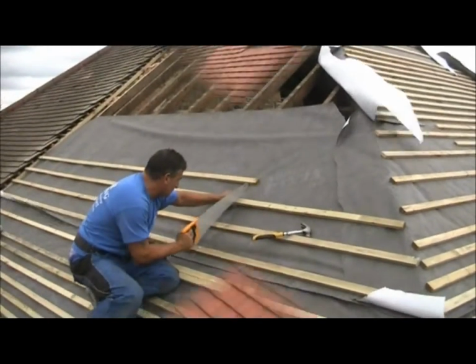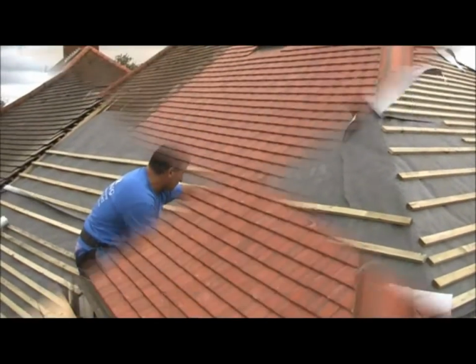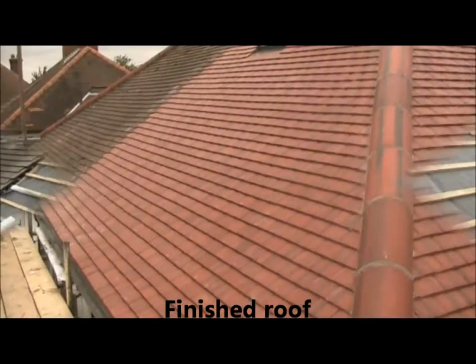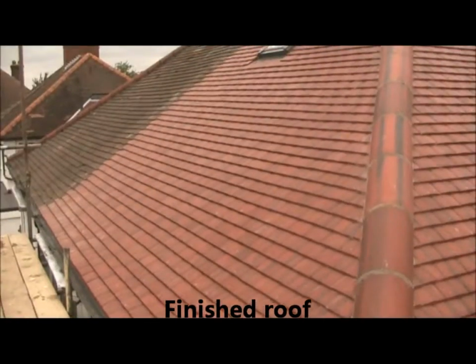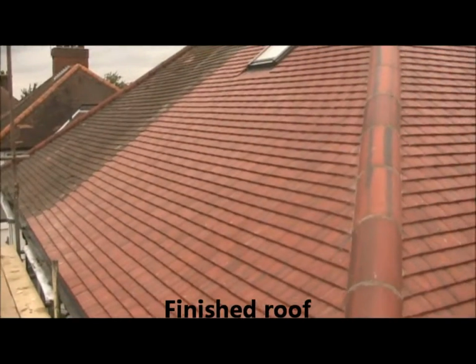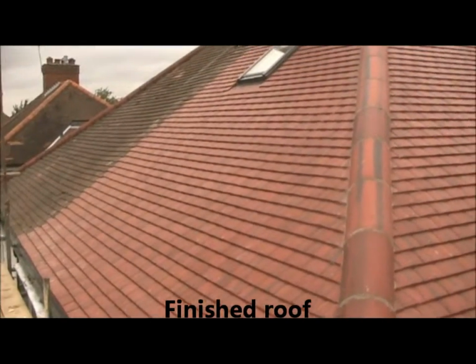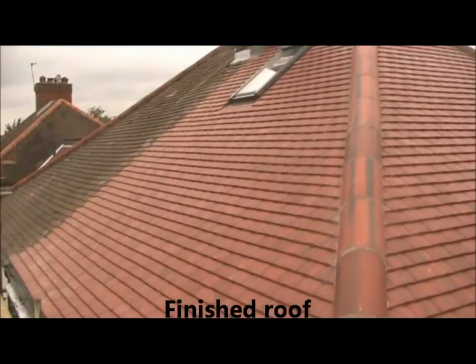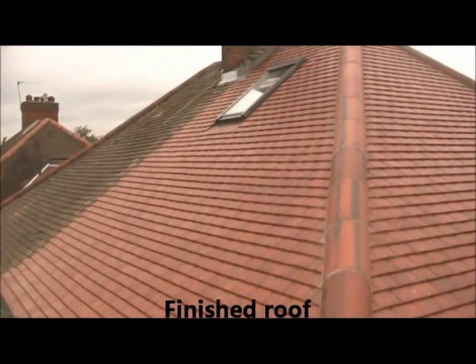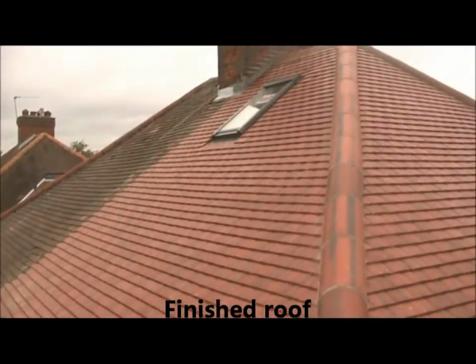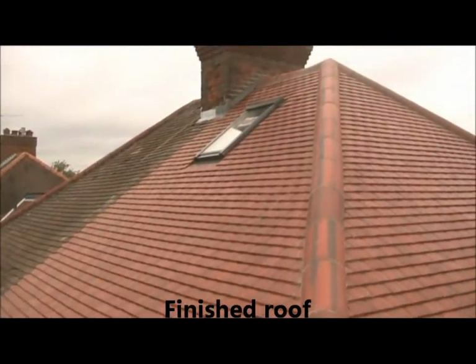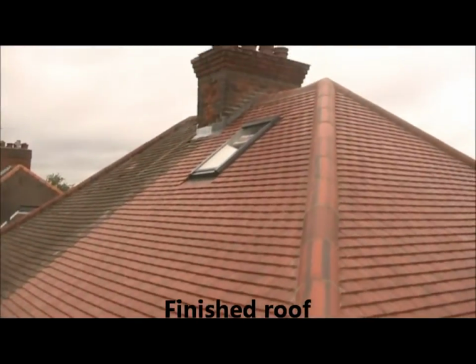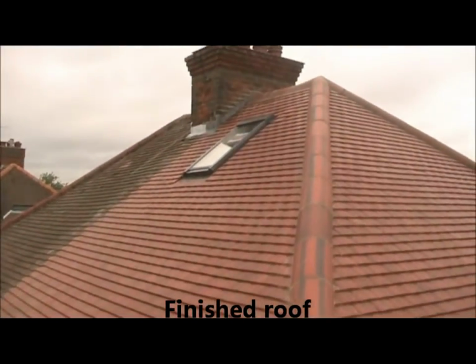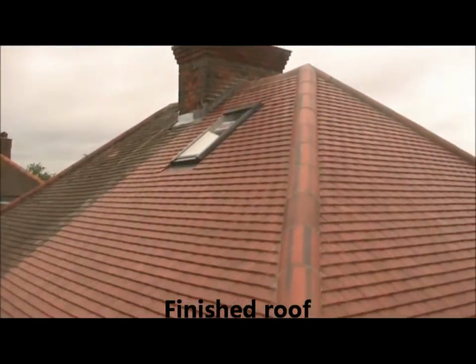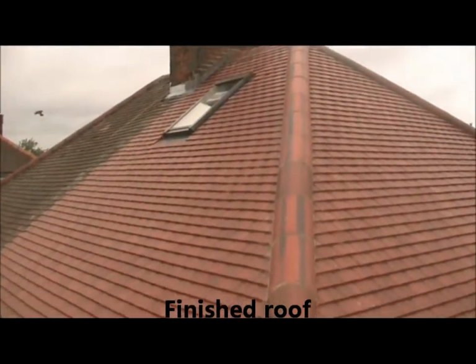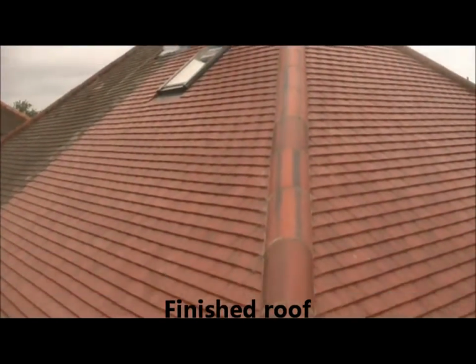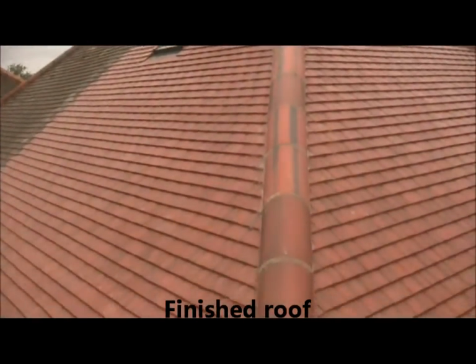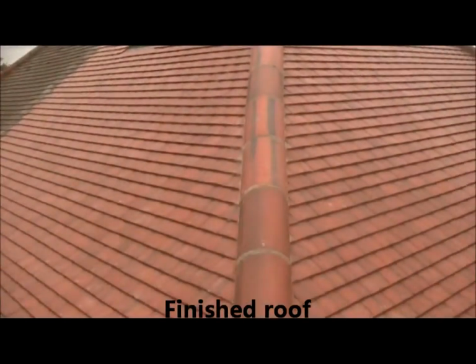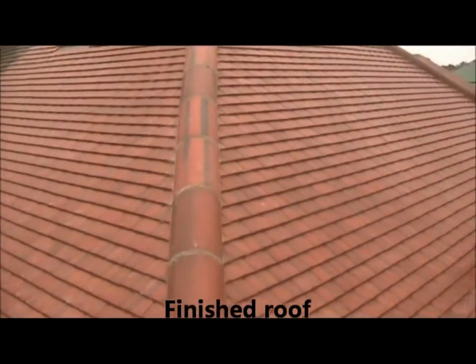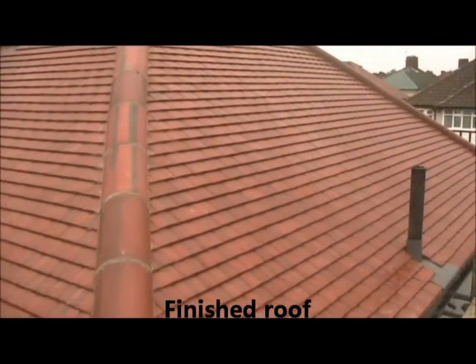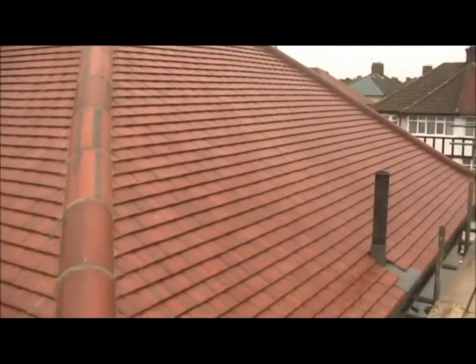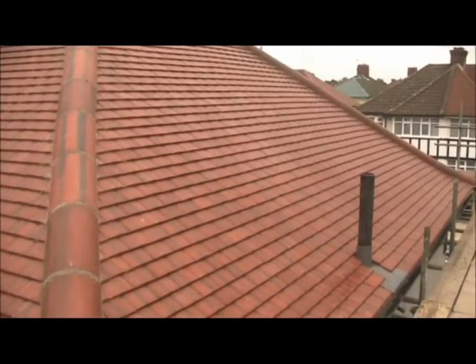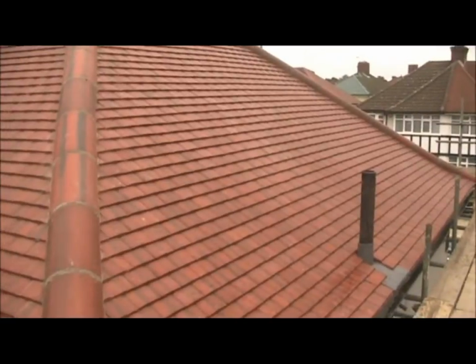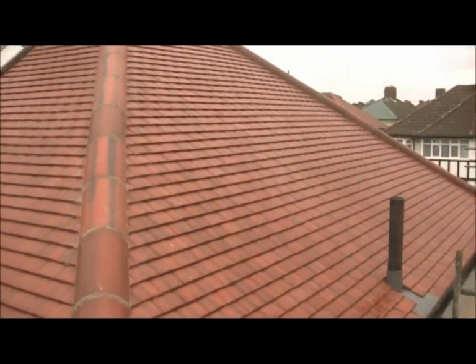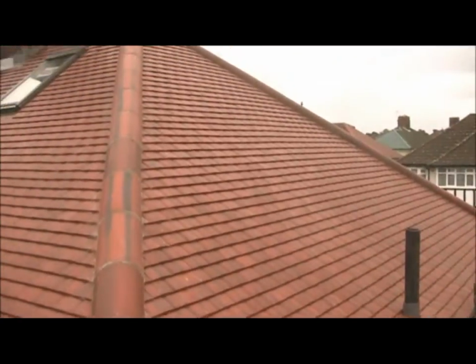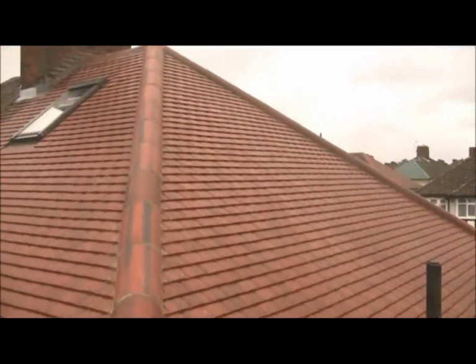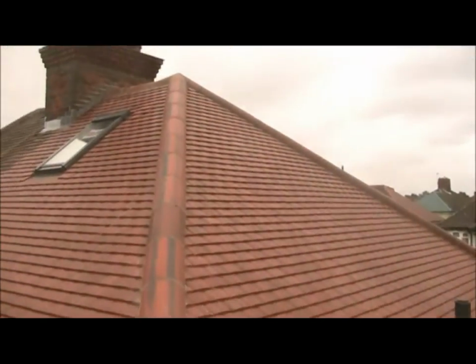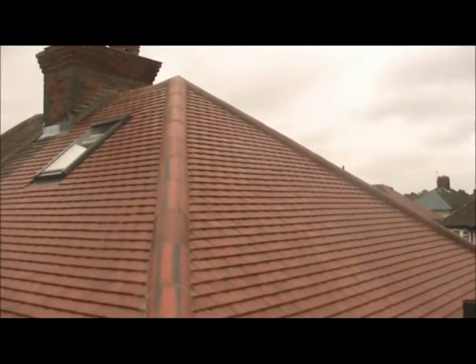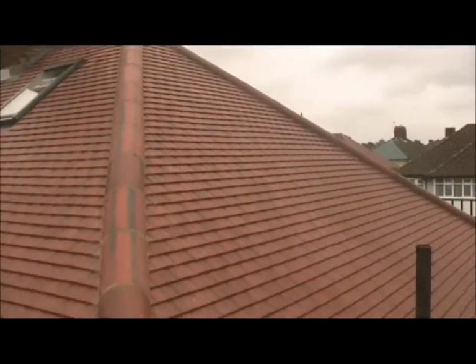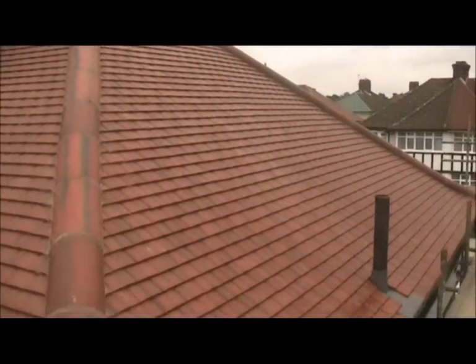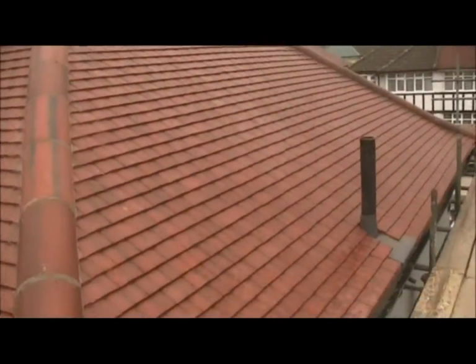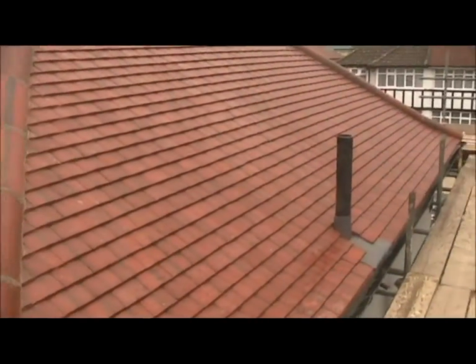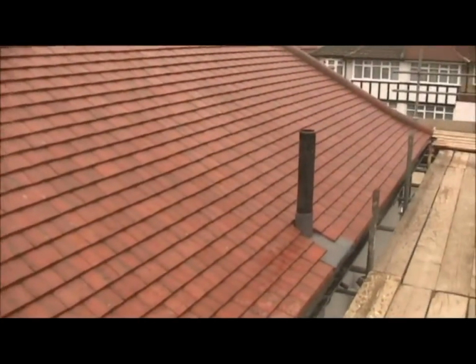Here we have the finished roof. It's a tile roof using concrete rustic red tiles. A new Velux window has also been installed to add some light and air to the loft space.